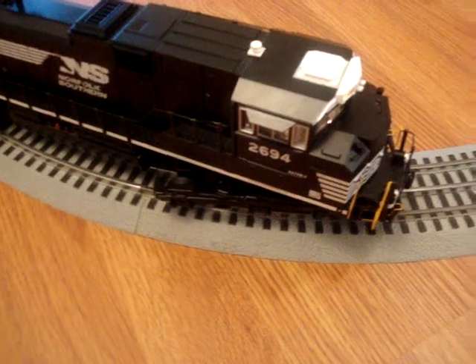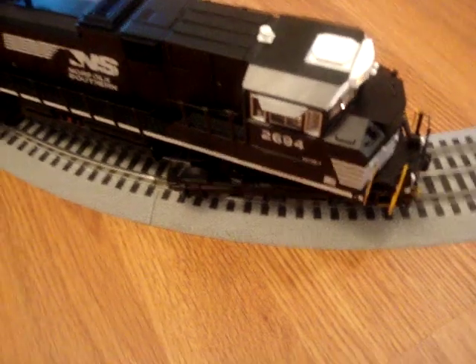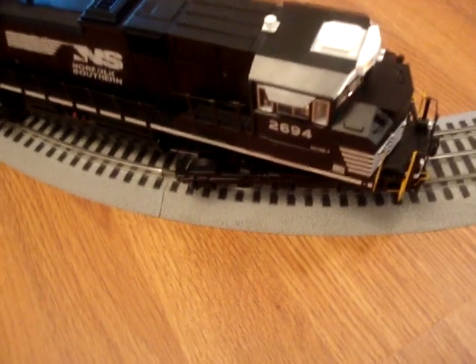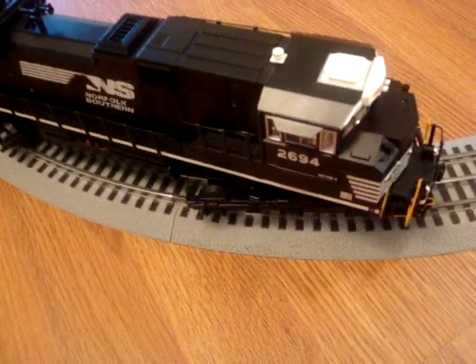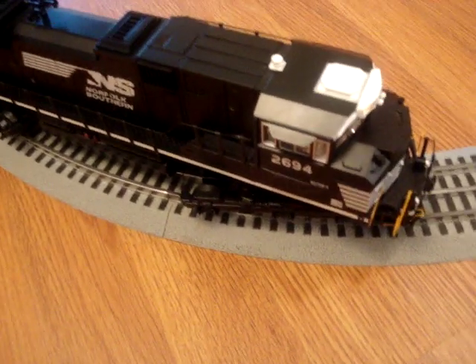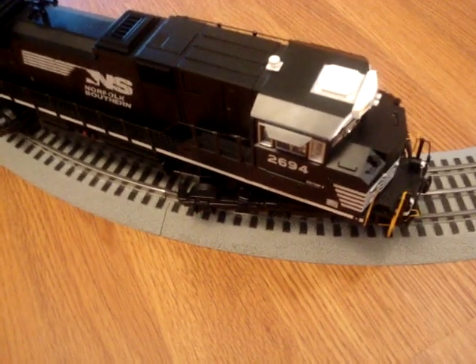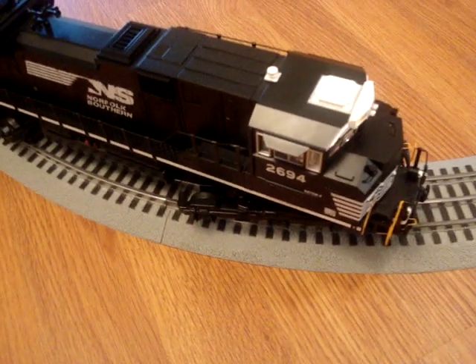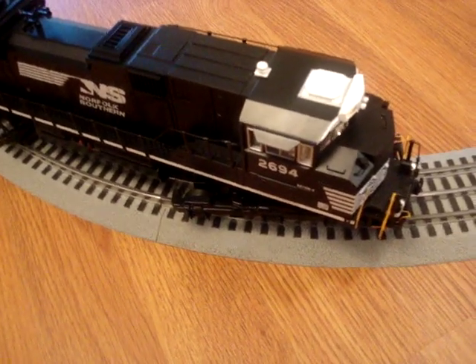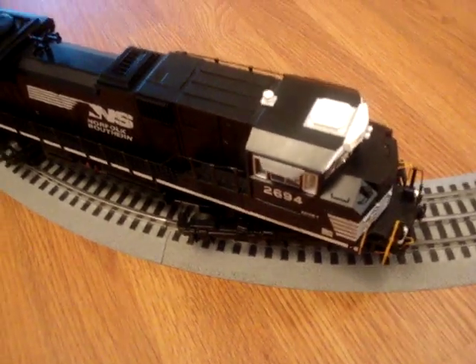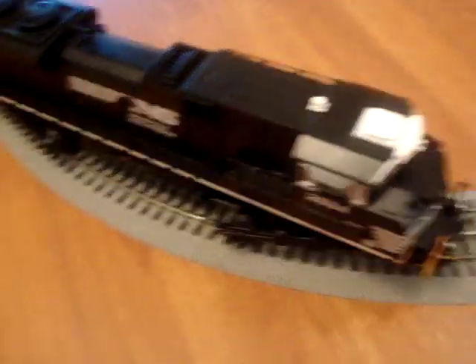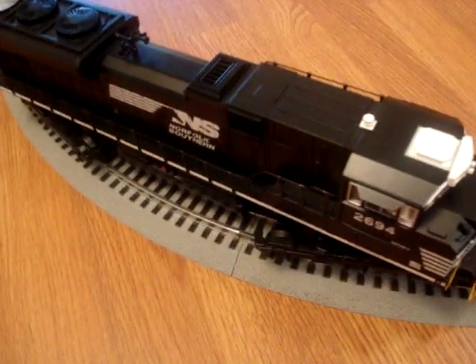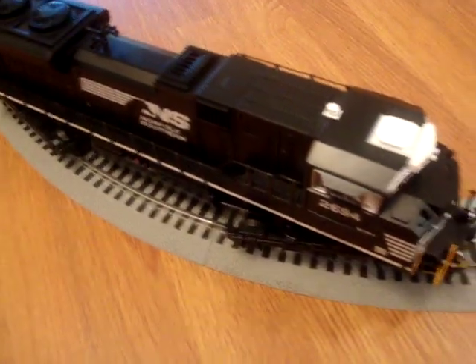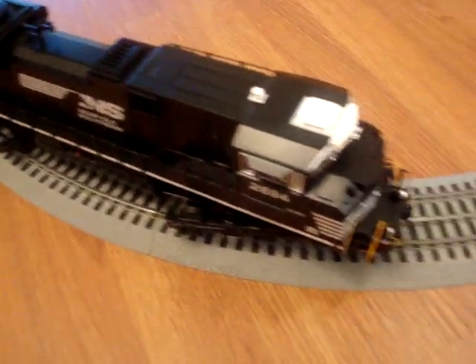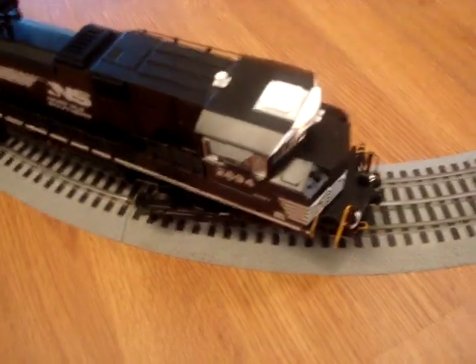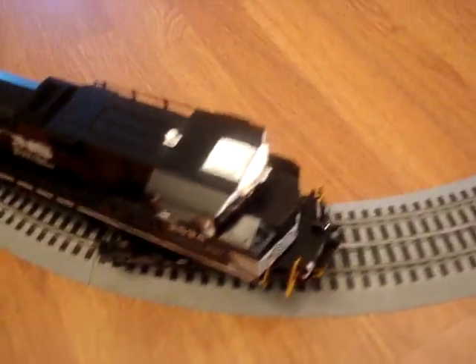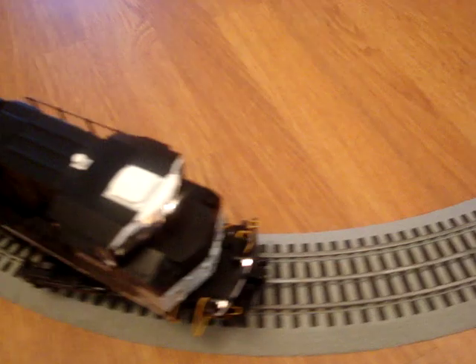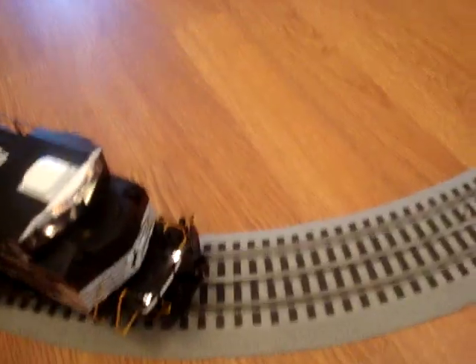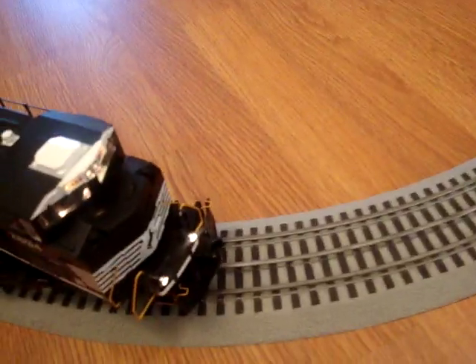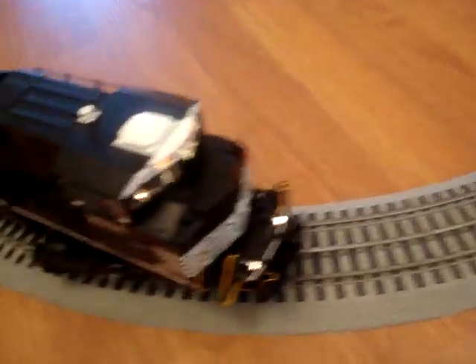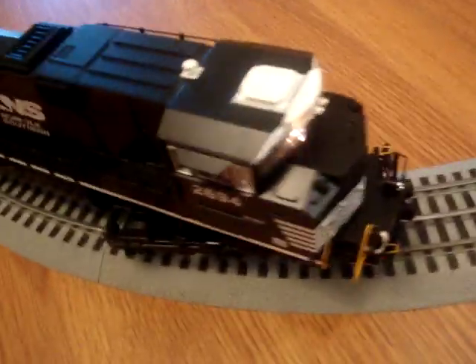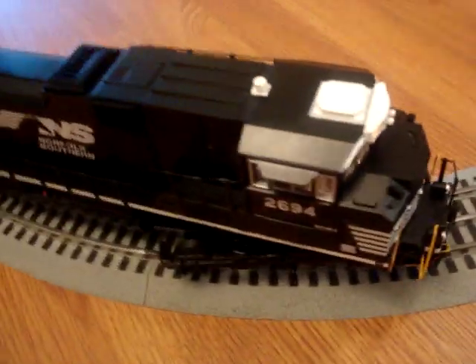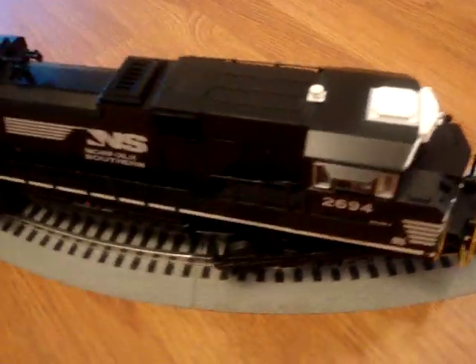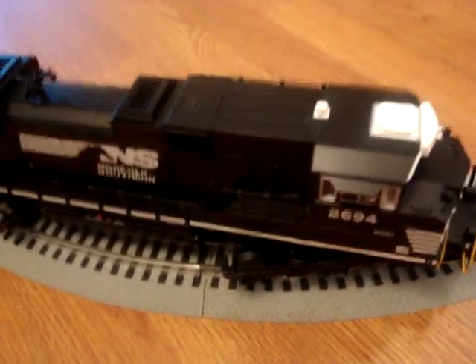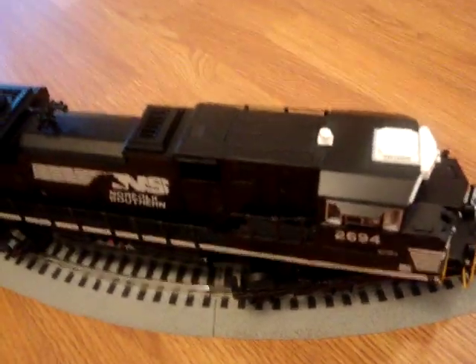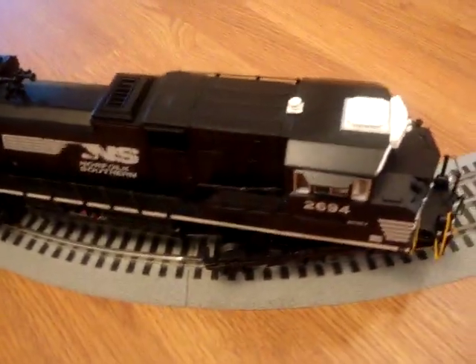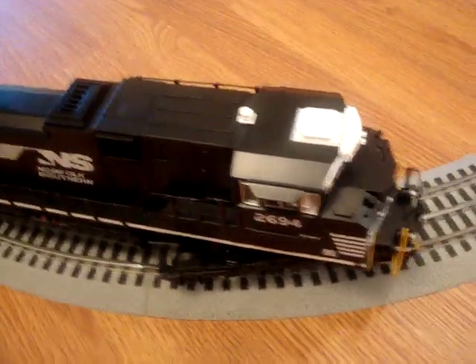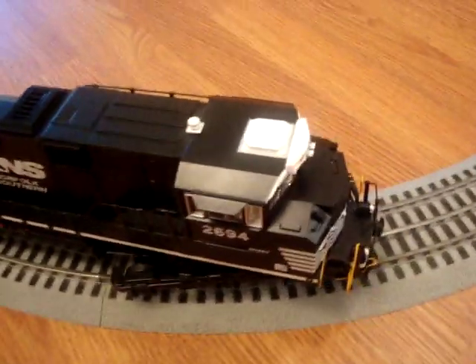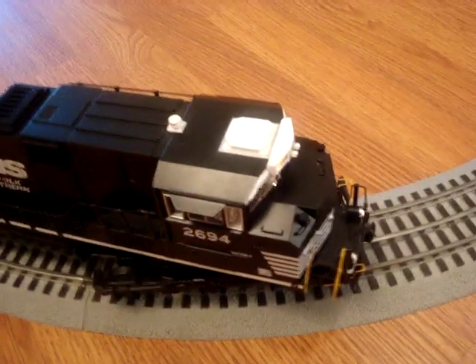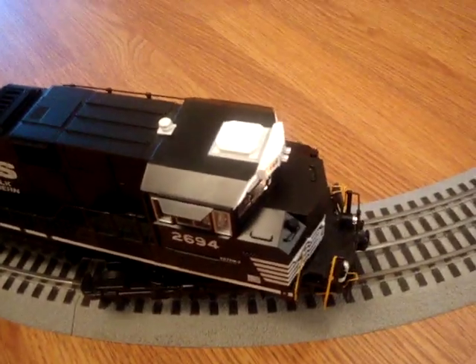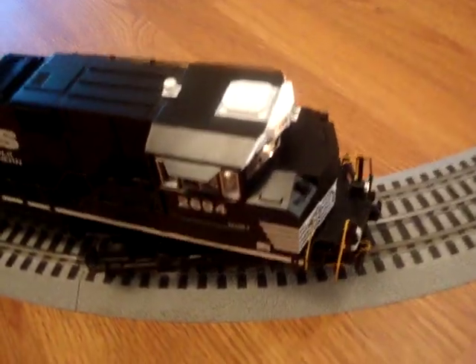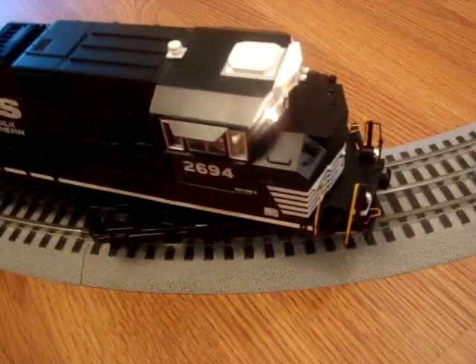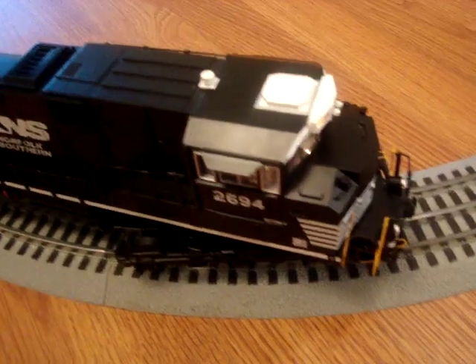Hi guys, this is Brad from Brad's Trains and in this video I'll be showing you how to run your MTH engine with Protosound 2 without speed control.